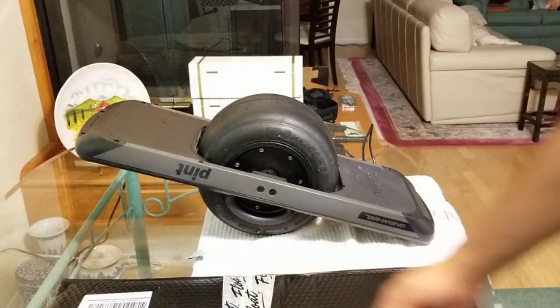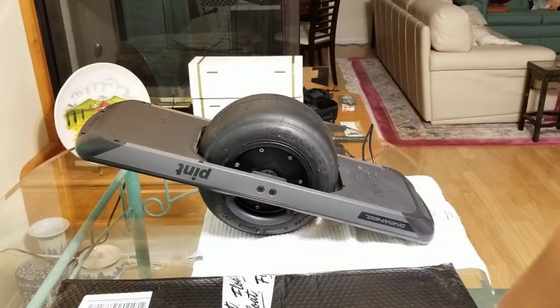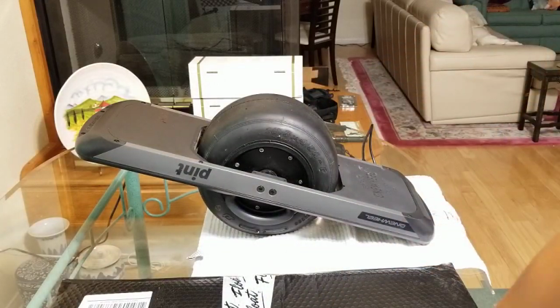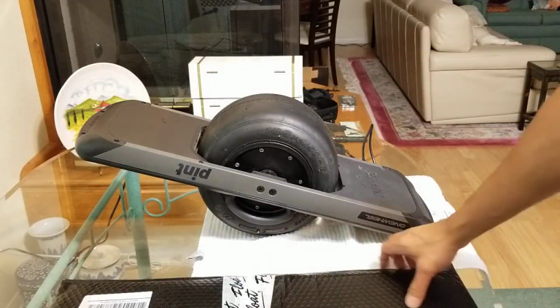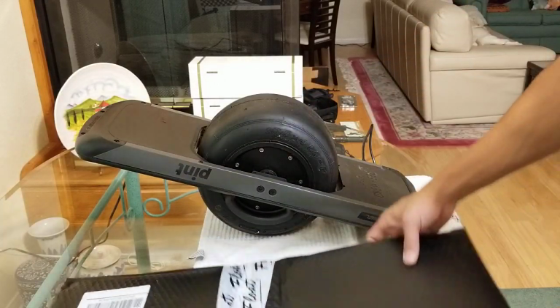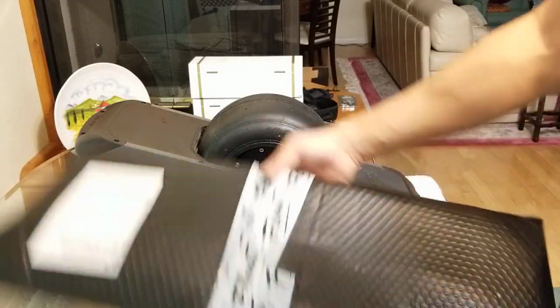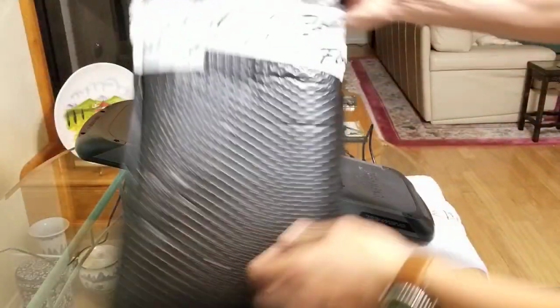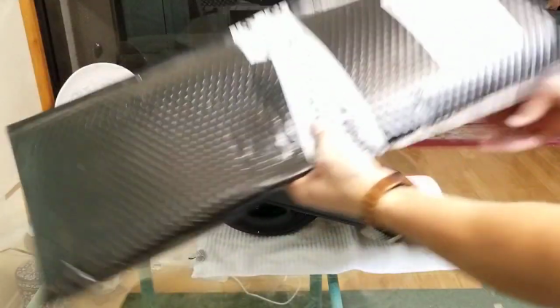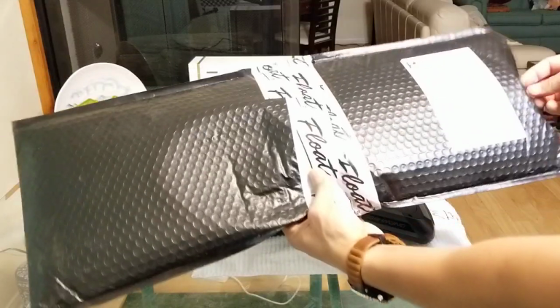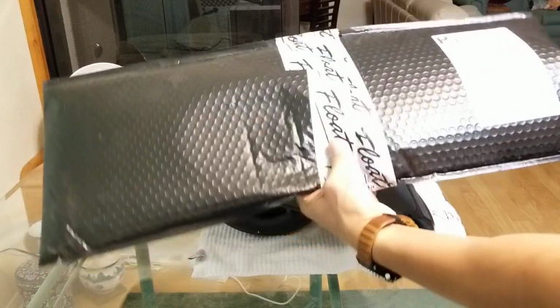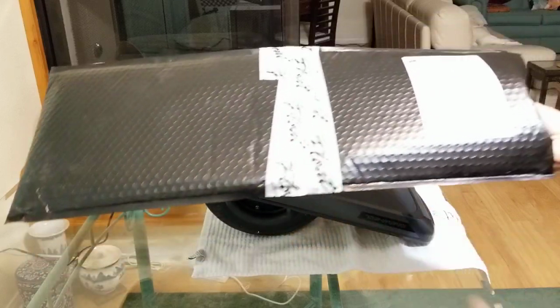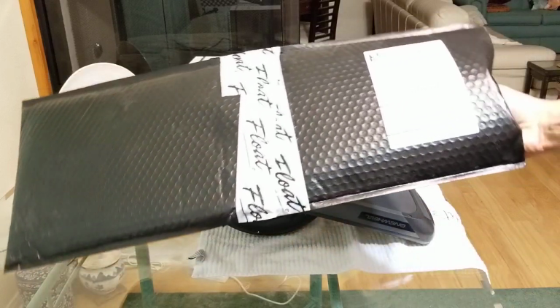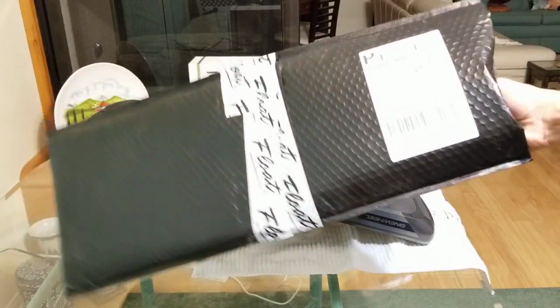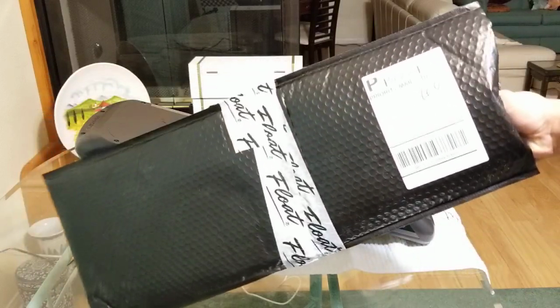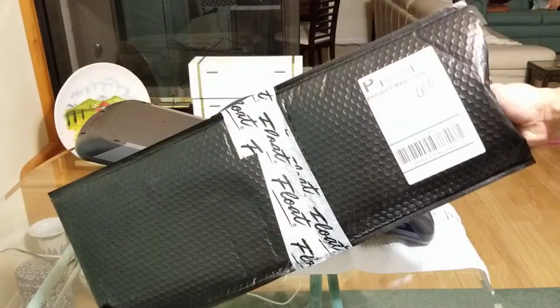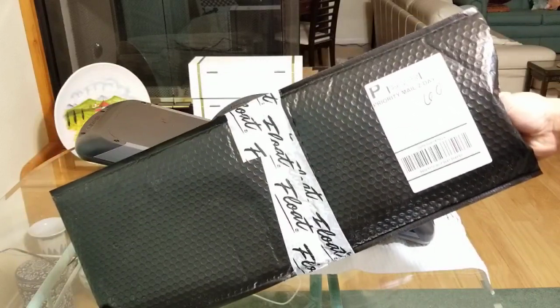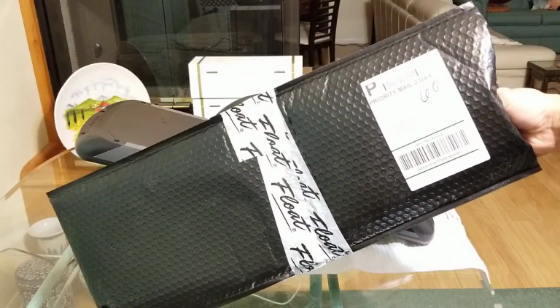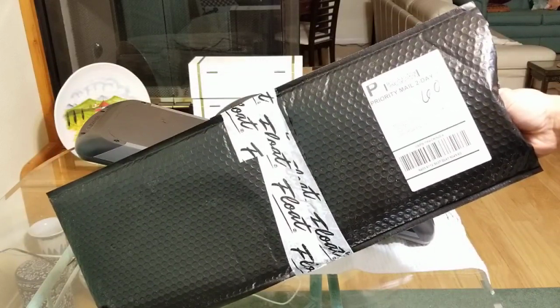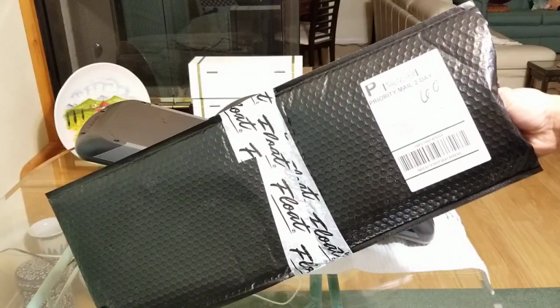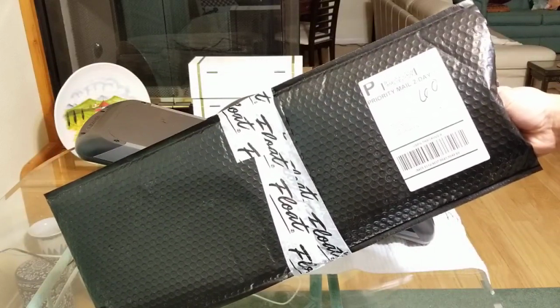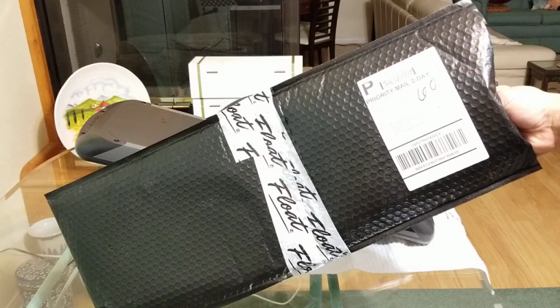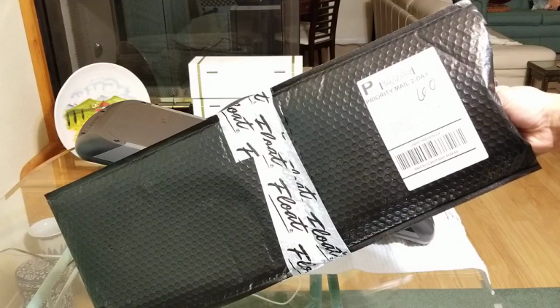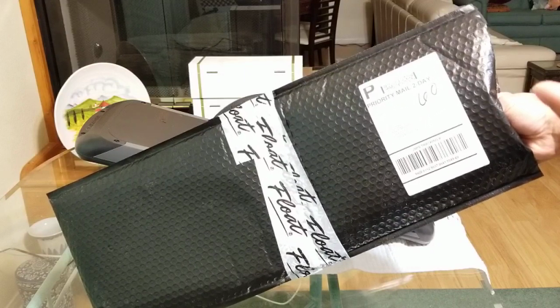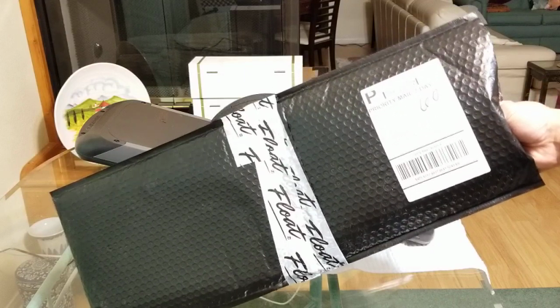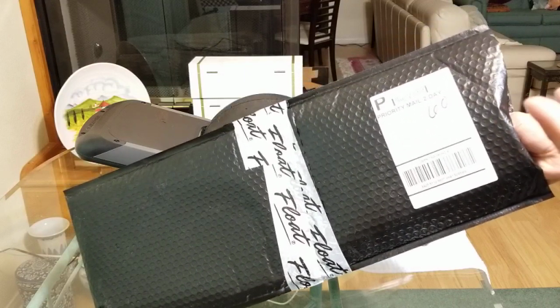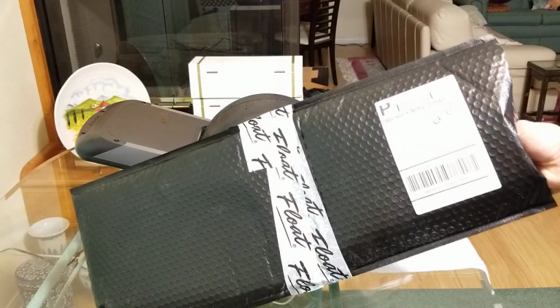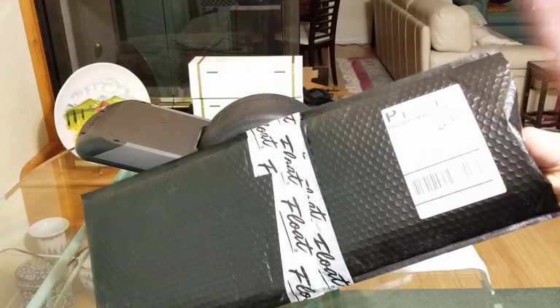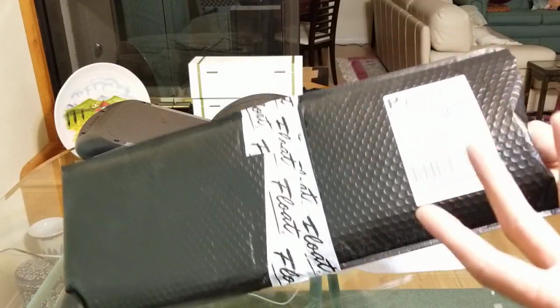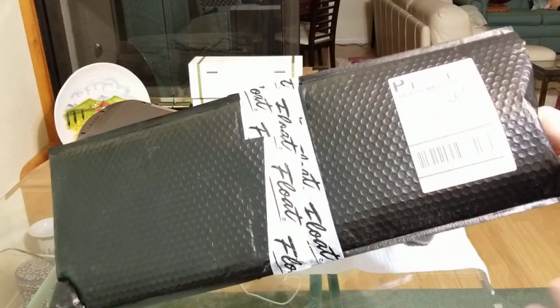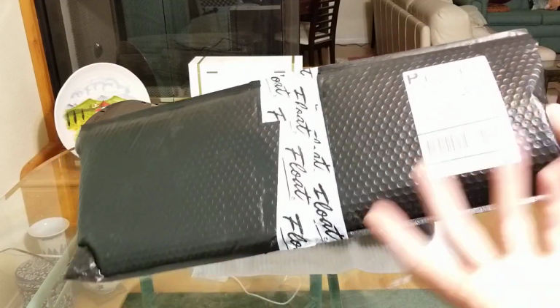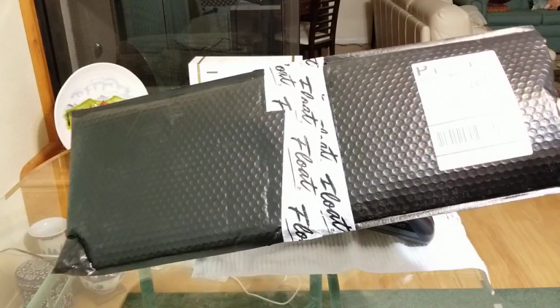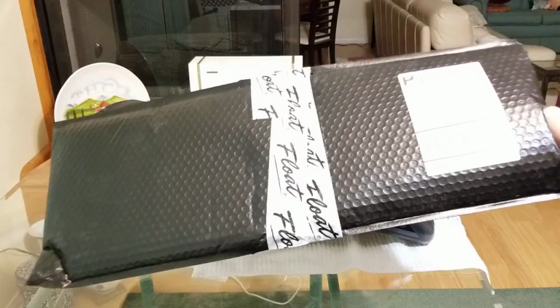This is the package that I got in the mail. I ordered this directly from Float's website. I think I ordered this last week on a Tuesday and I ended up getting it on a Friday, so it was relatively quick shipping.